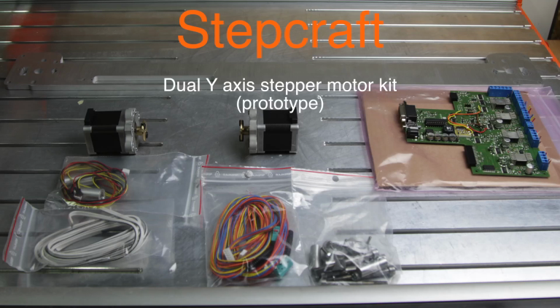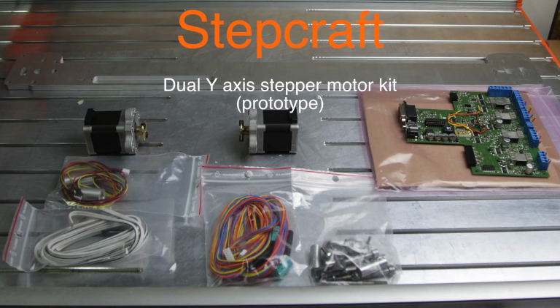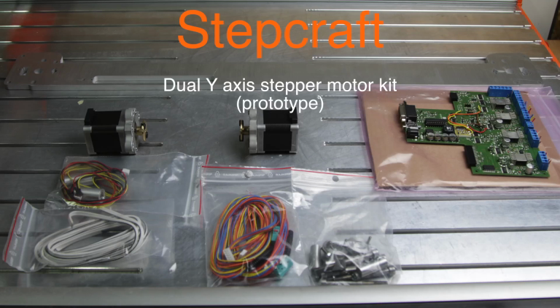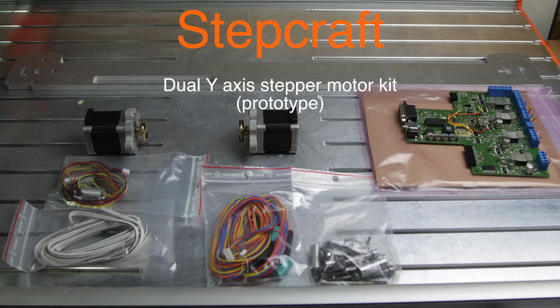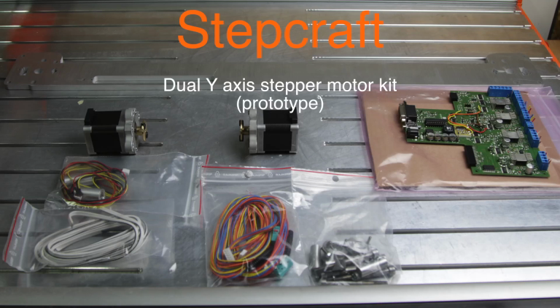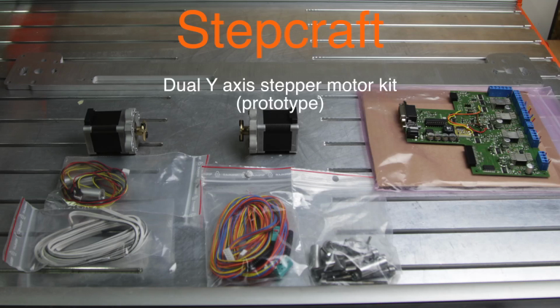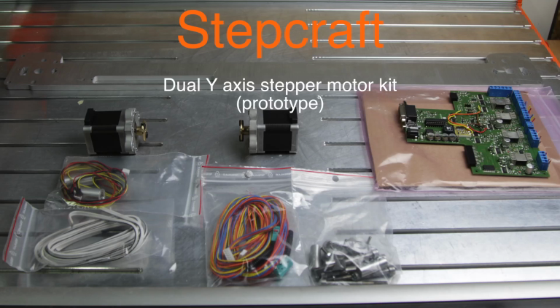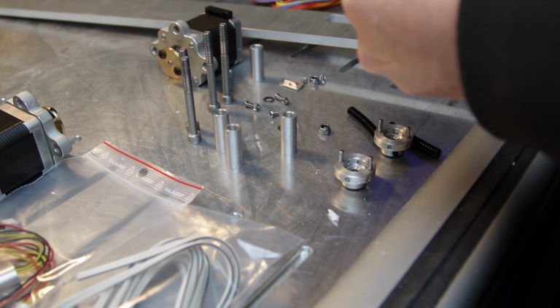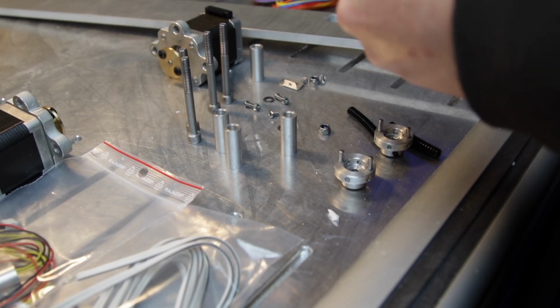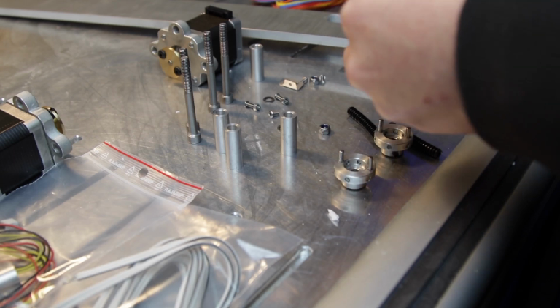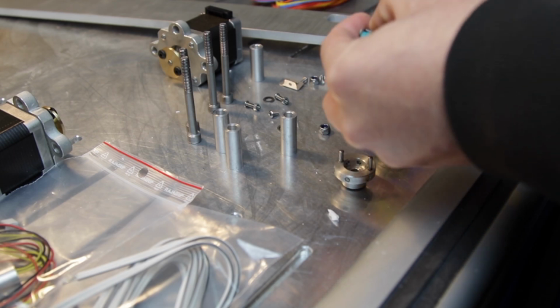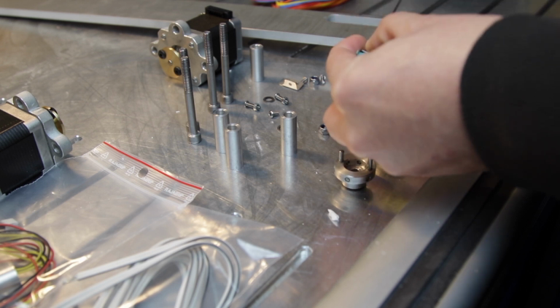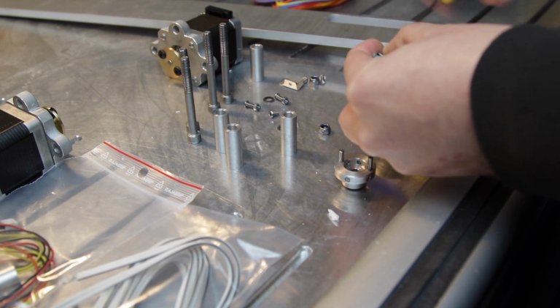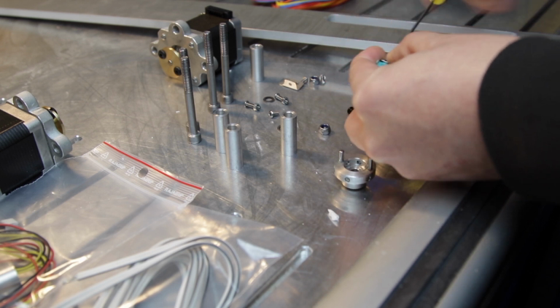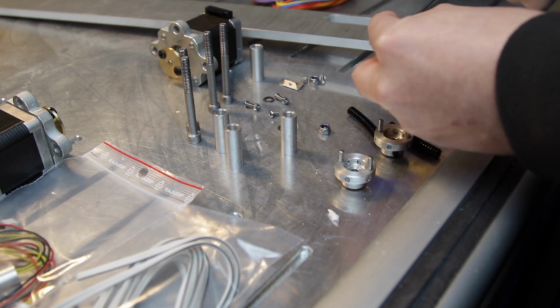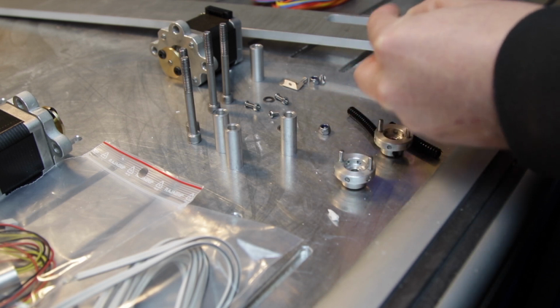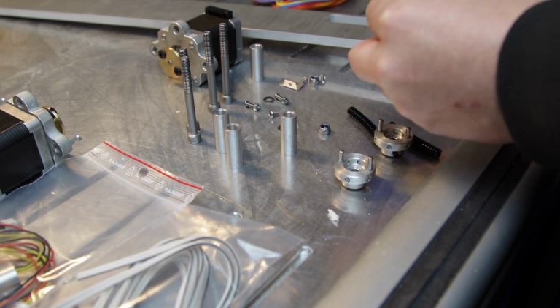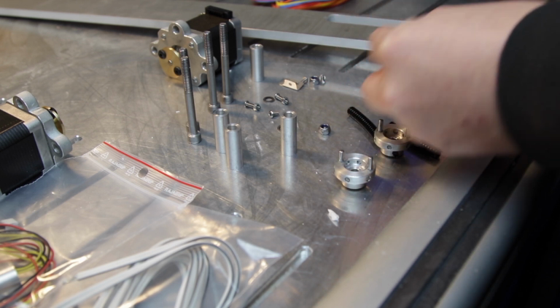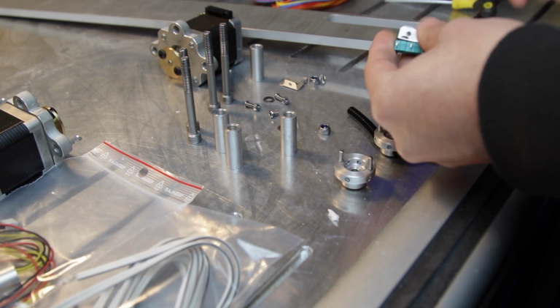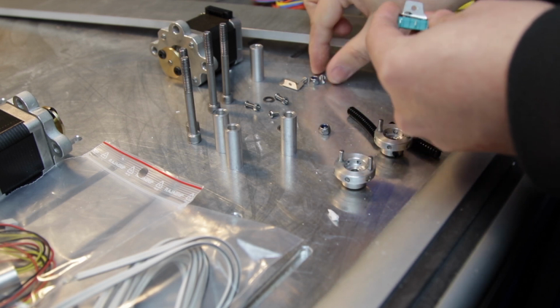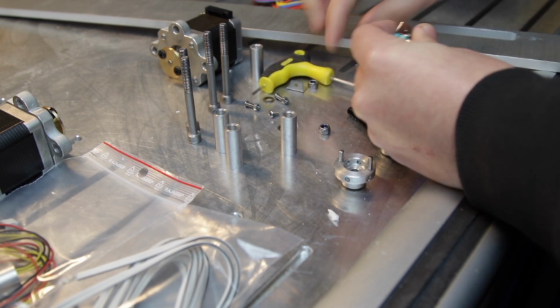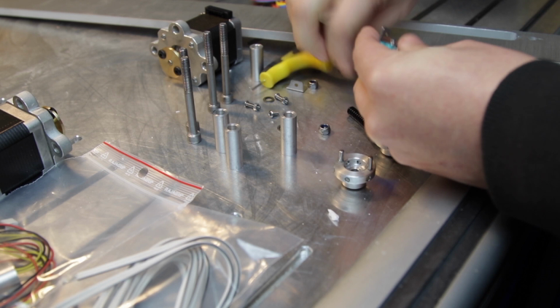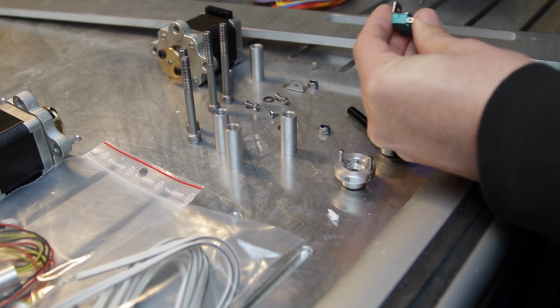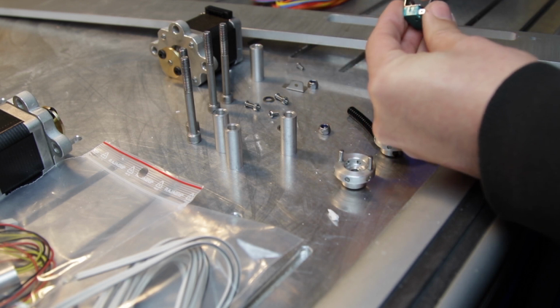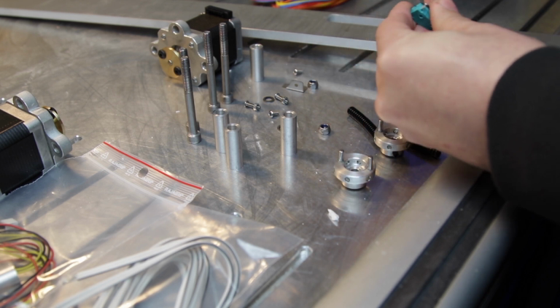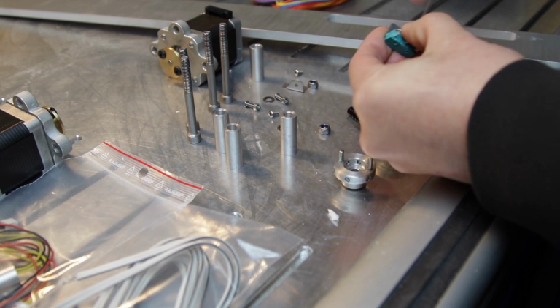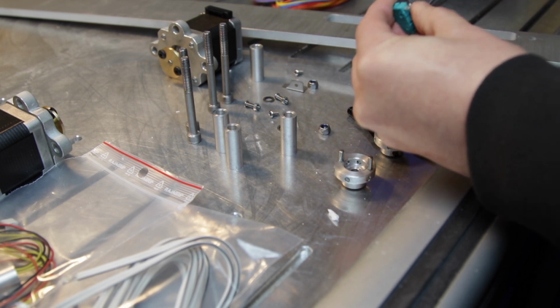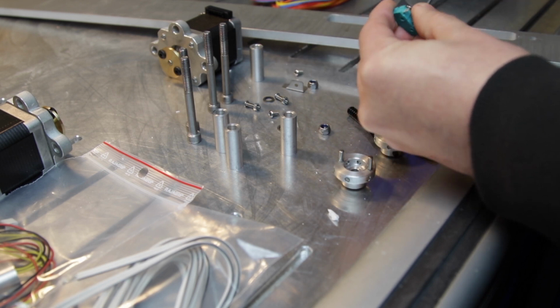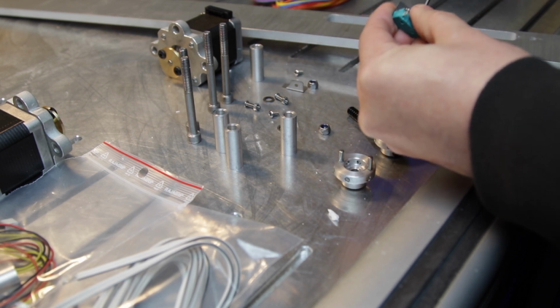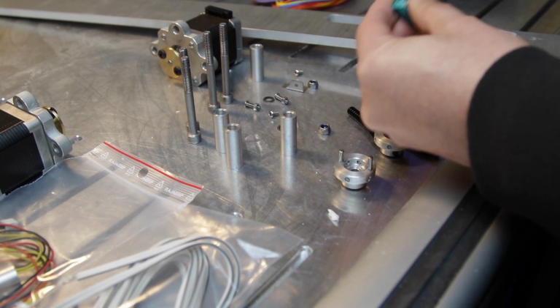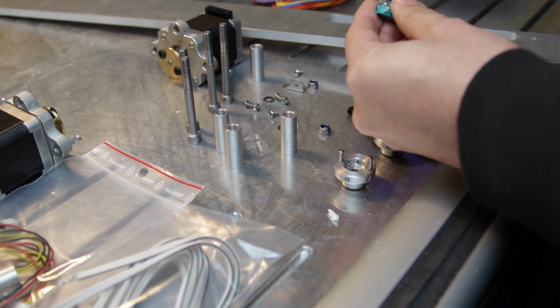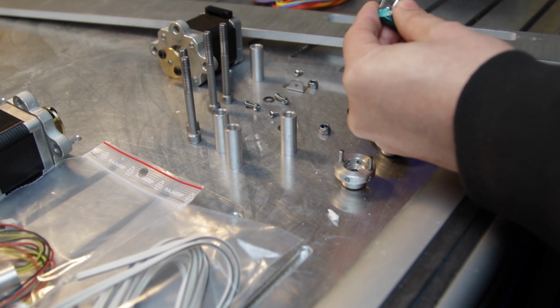A few months ago I posted on the Stepcraft Facebook group a mod that I made to use two stepper motors on the Y axis. Stepcraft decided to pick up the project and made a few improvements. They let me have the prototype for a few days, so let's go over the assembly and do some testing.